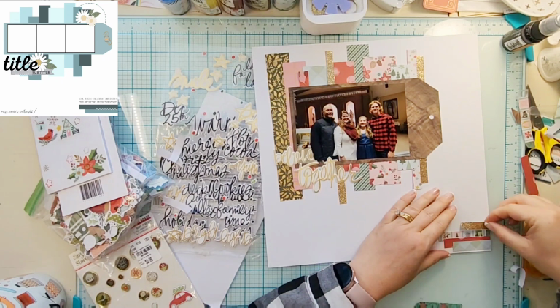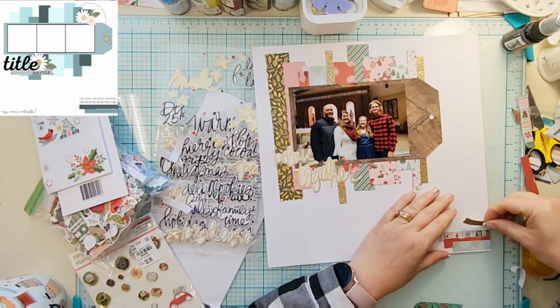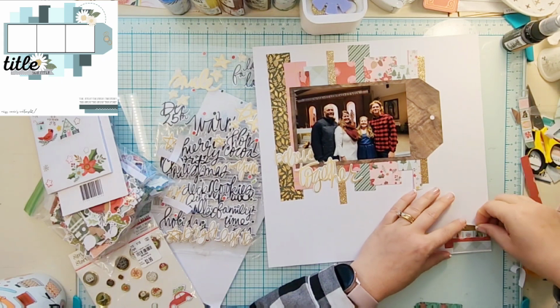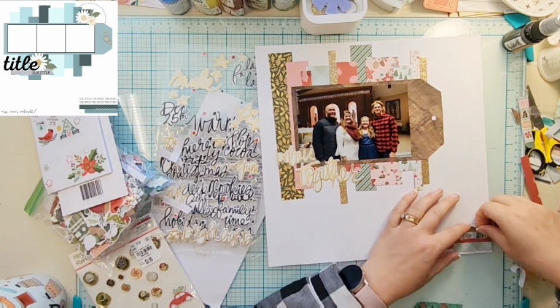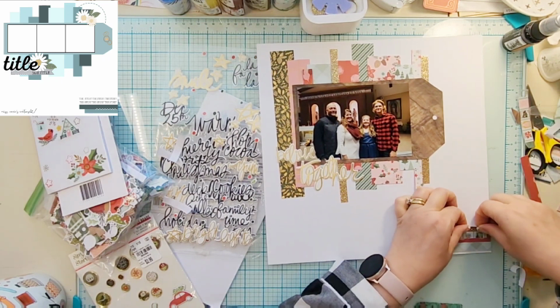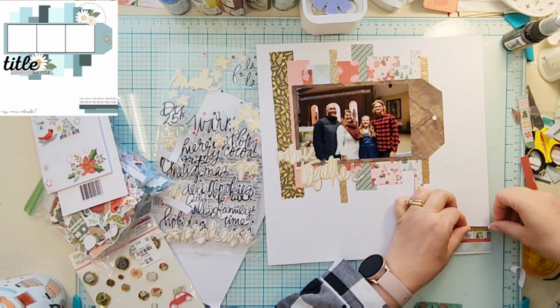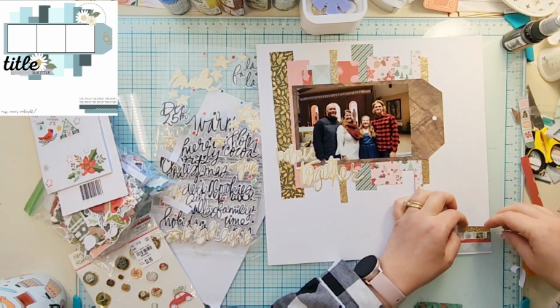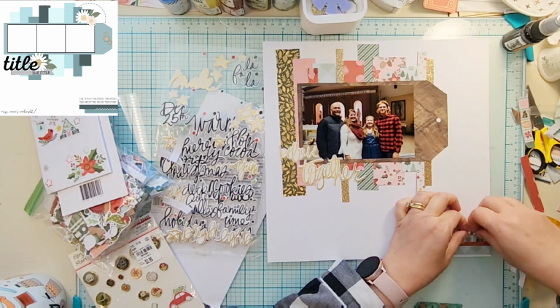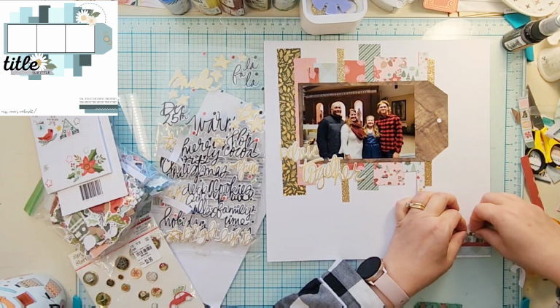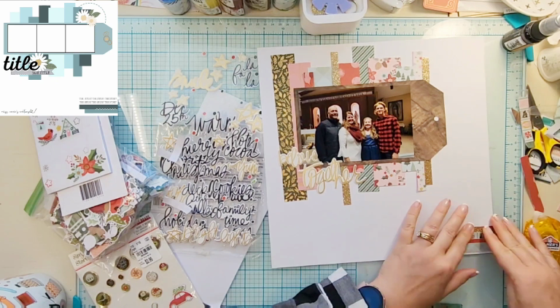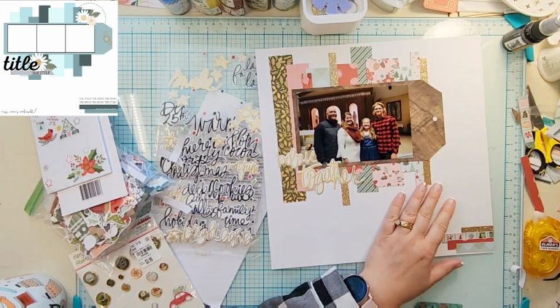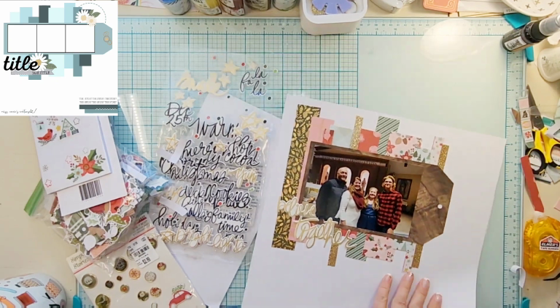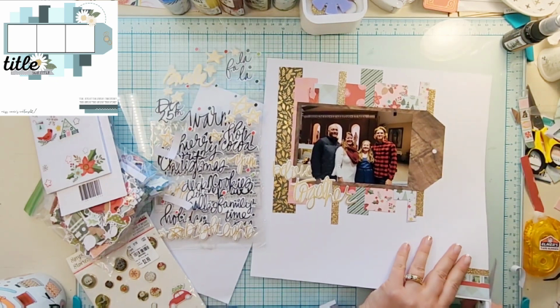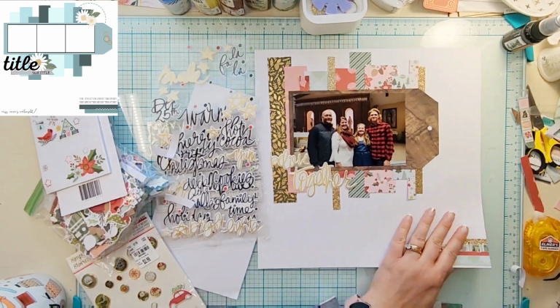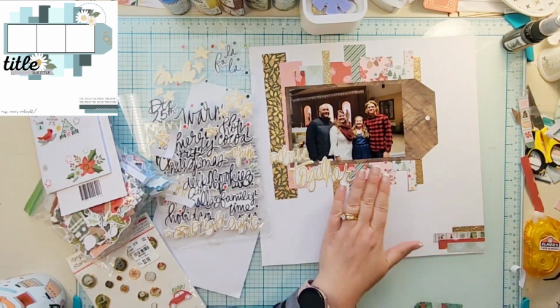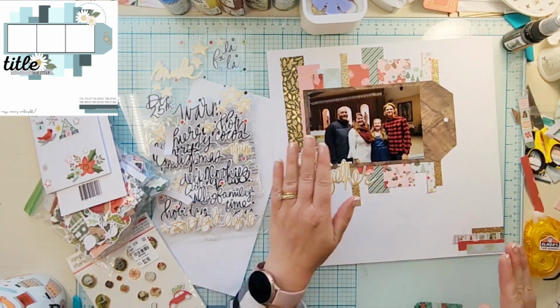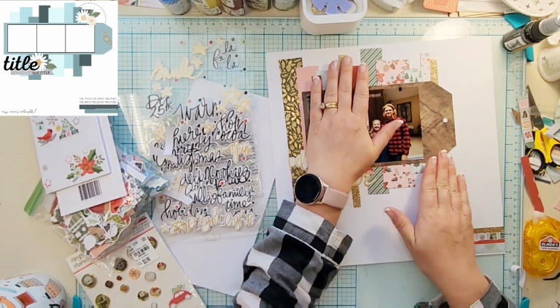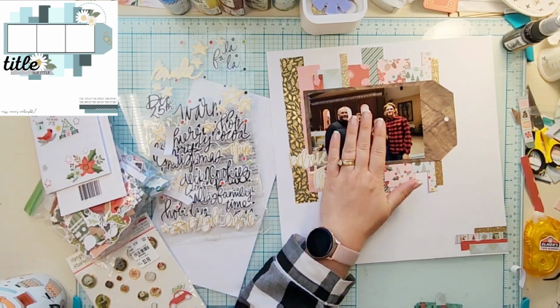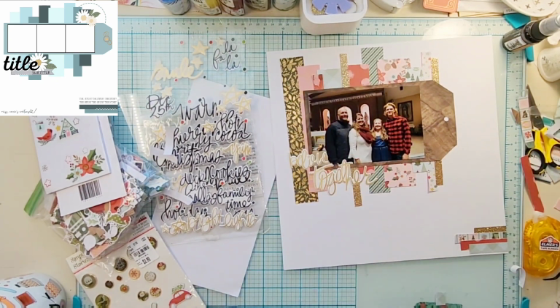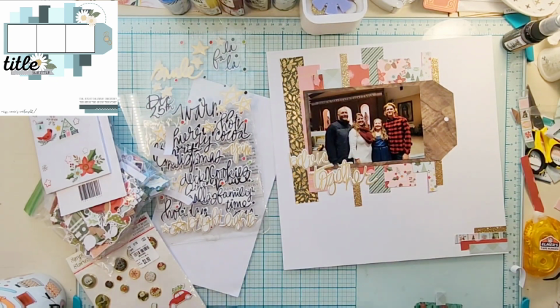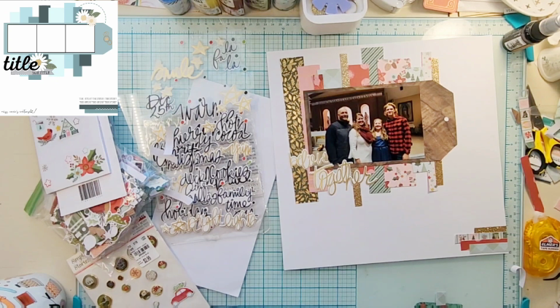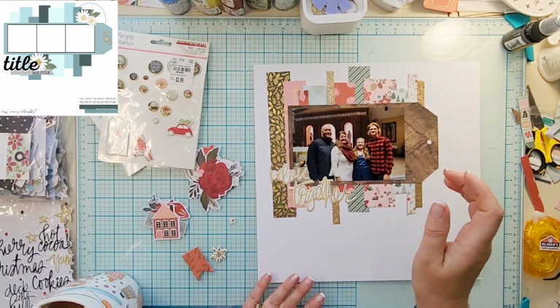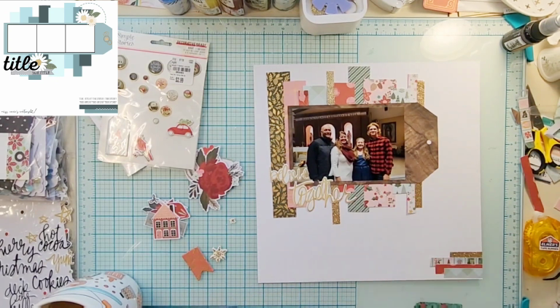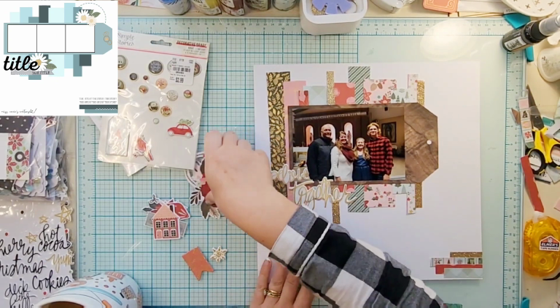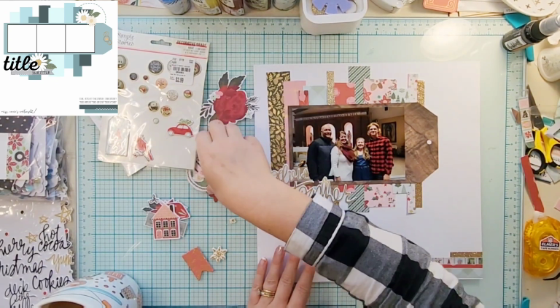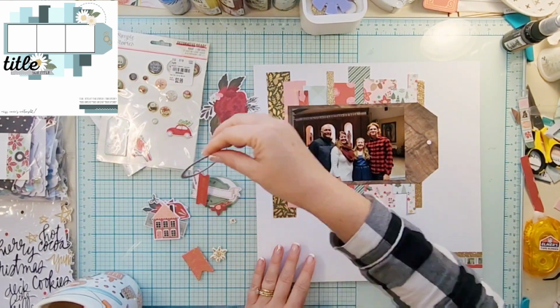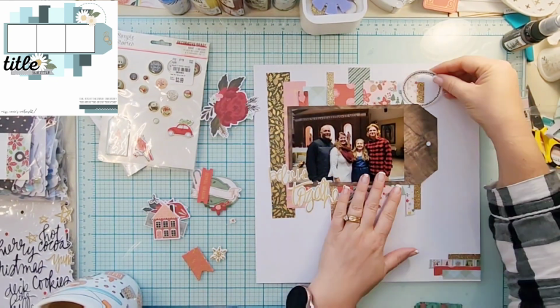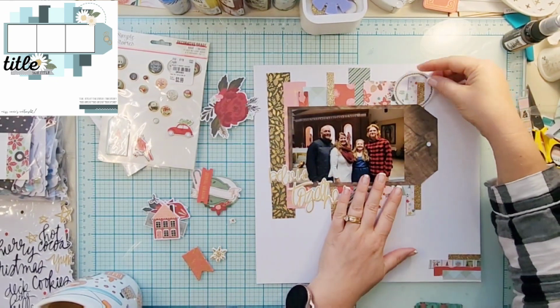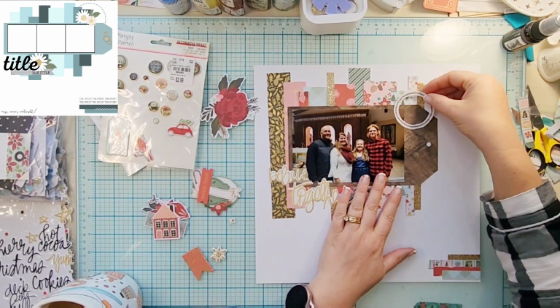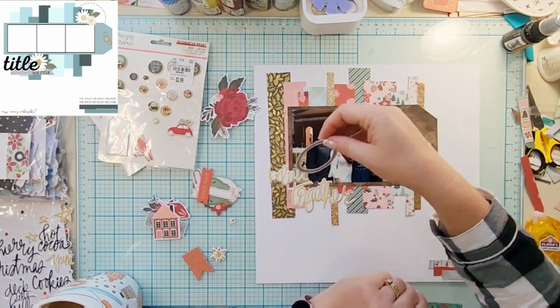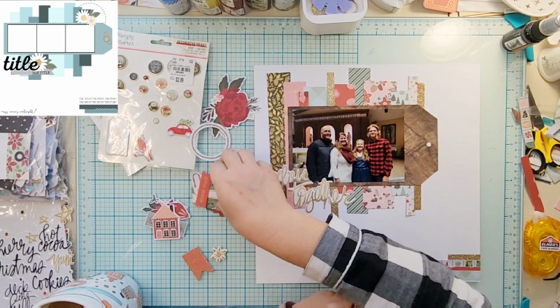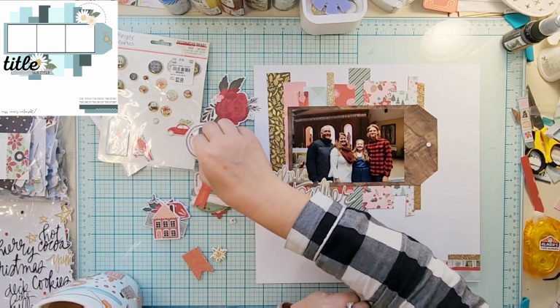This washi tape is not very sticky, so off screen I will add some liquid glue to it. It sticks okay for the short amount of time when you're making your layout, but there's definitely no longevity to it.